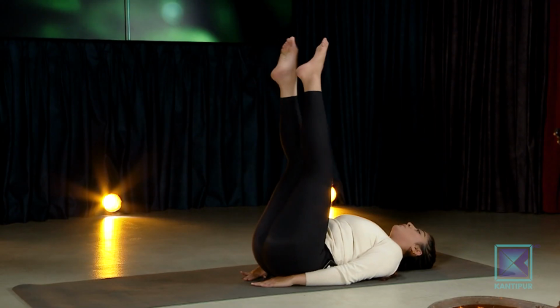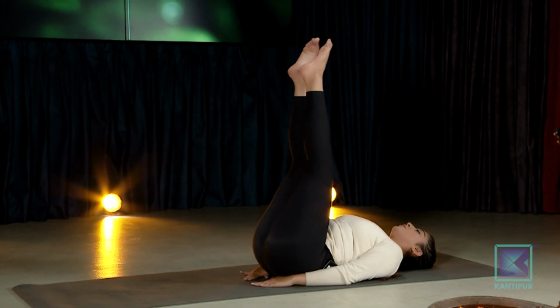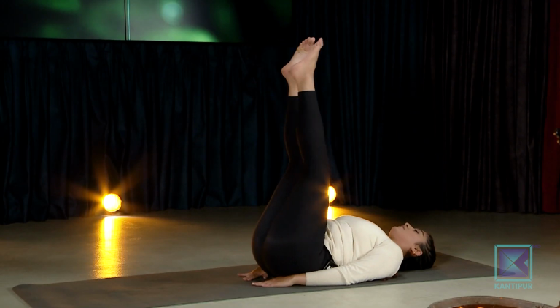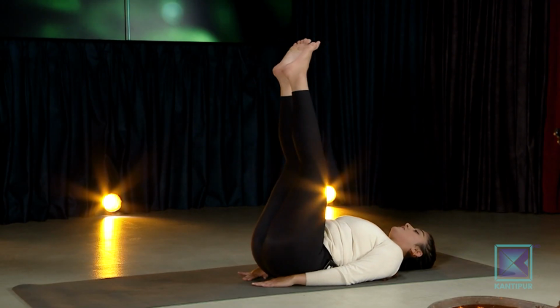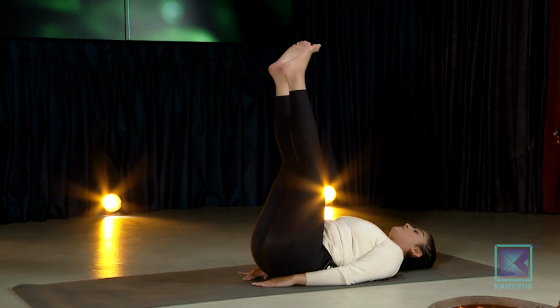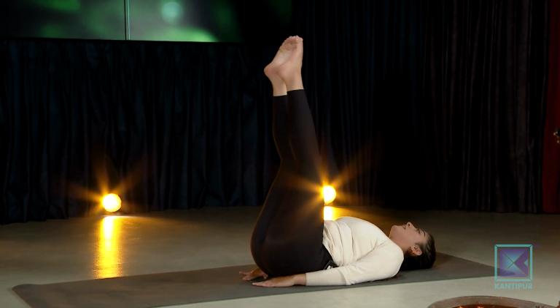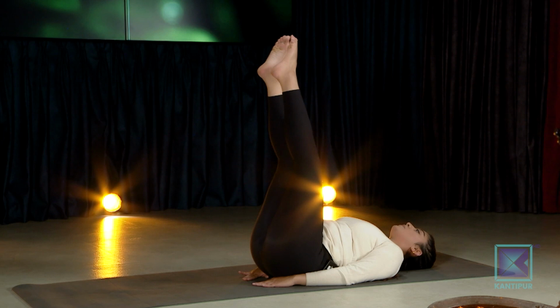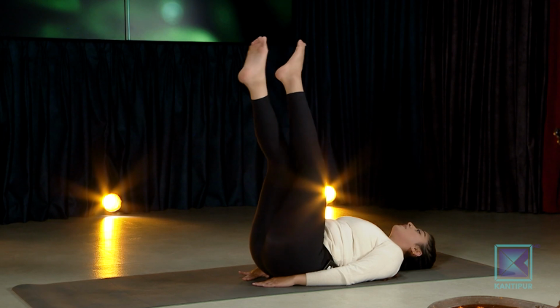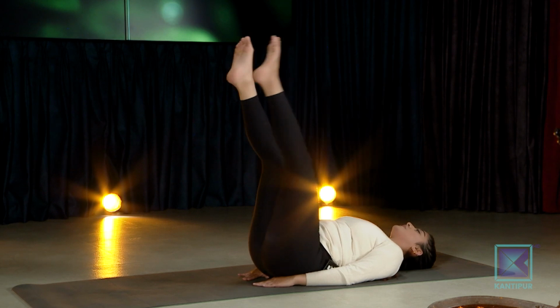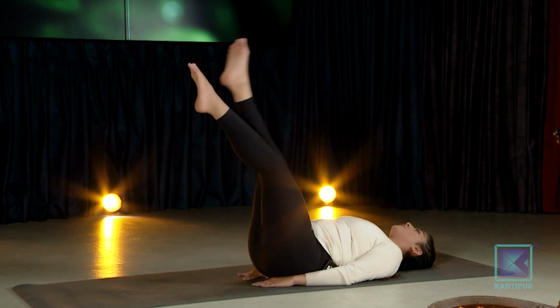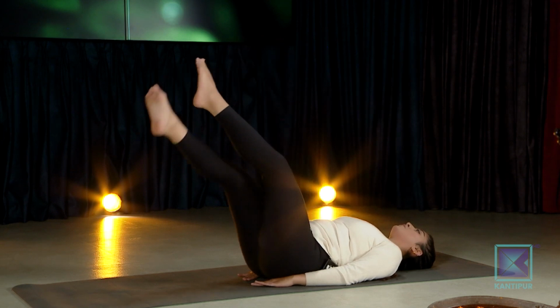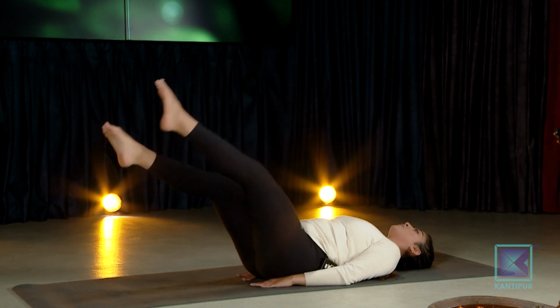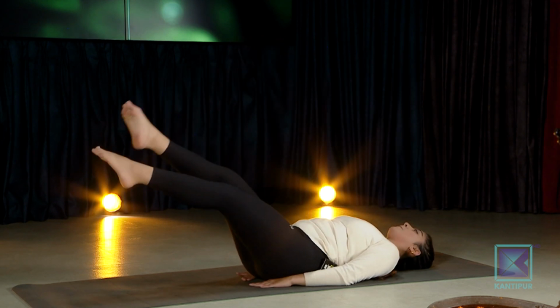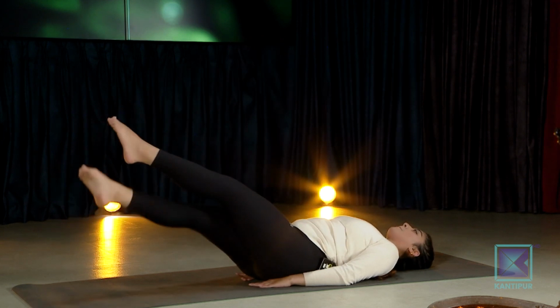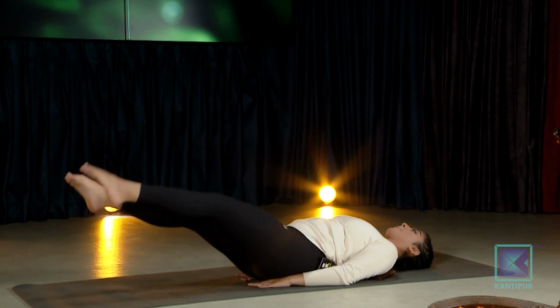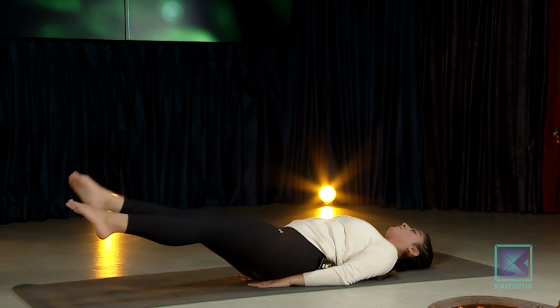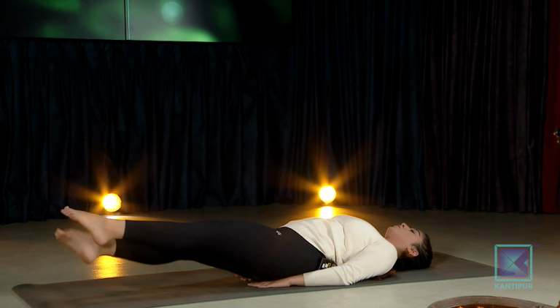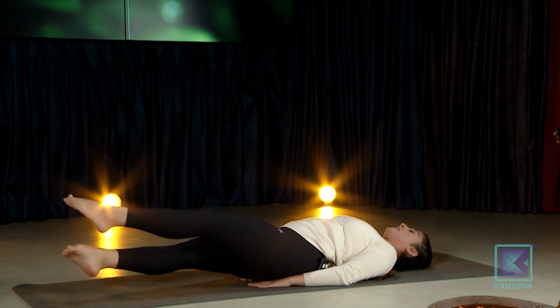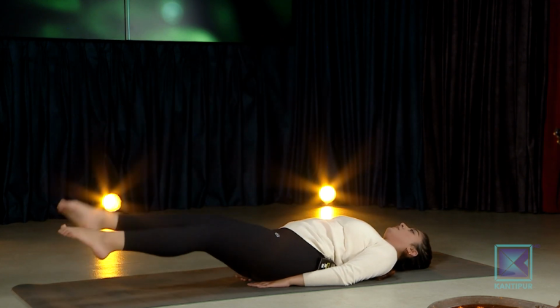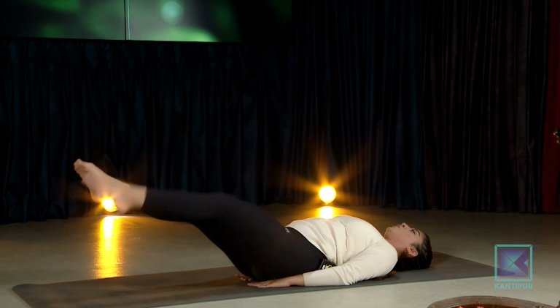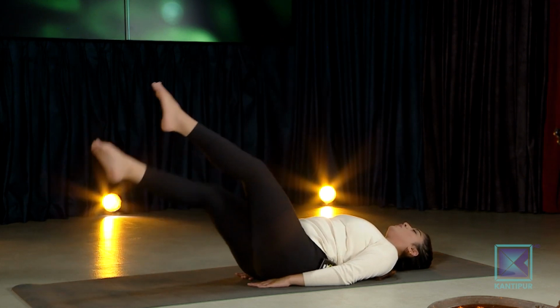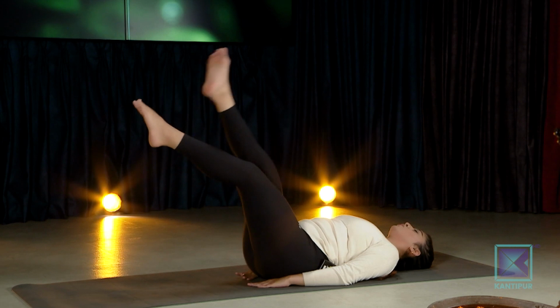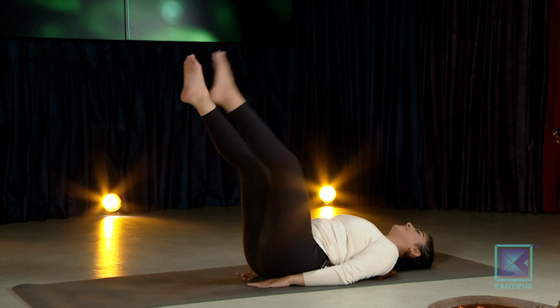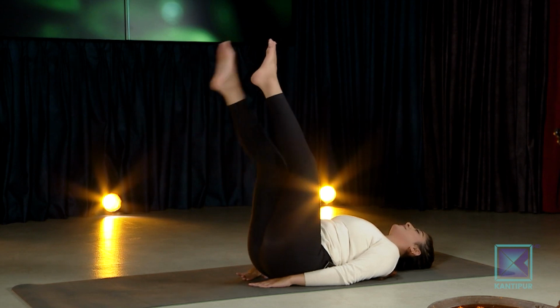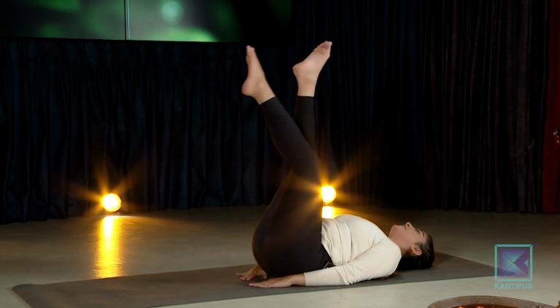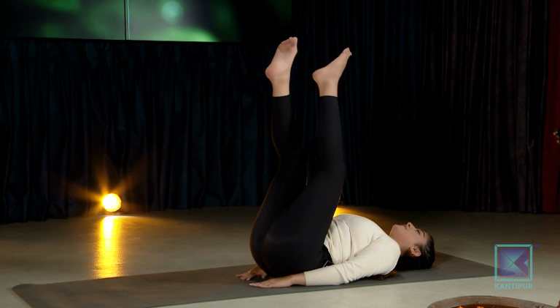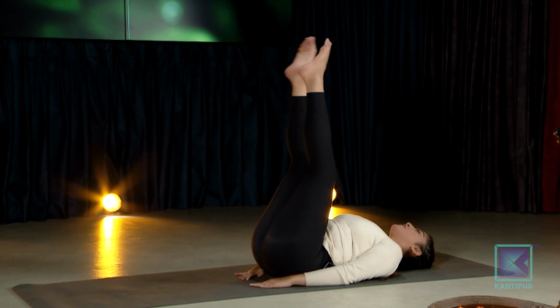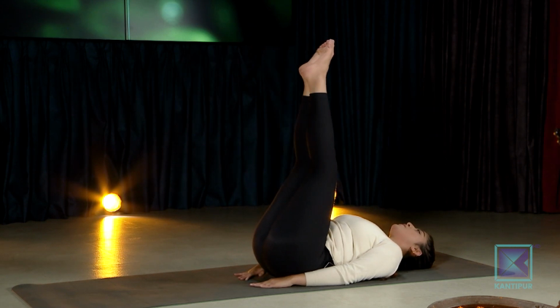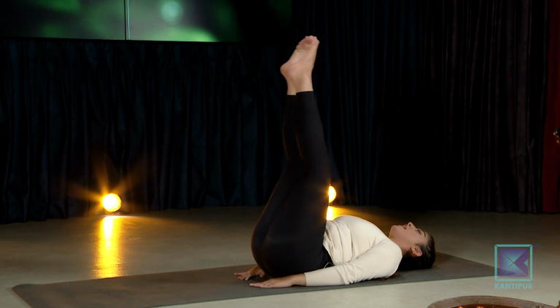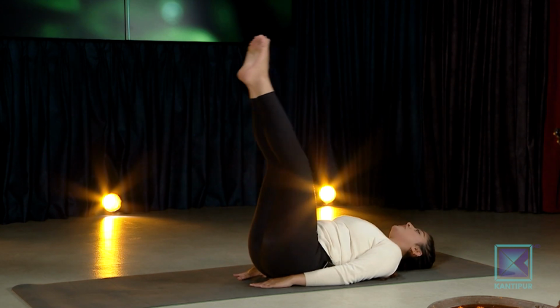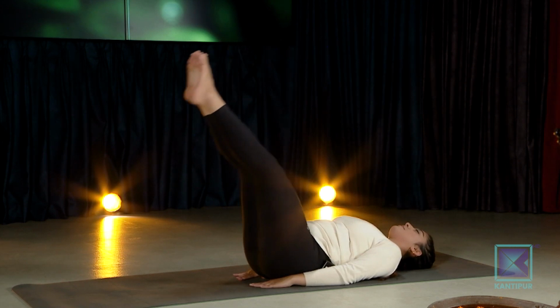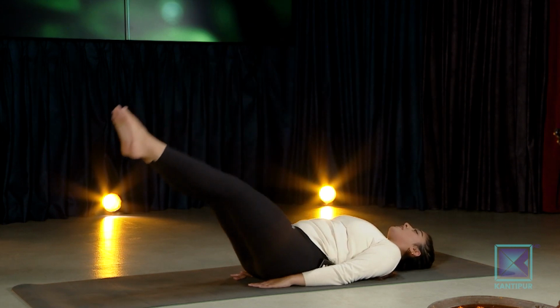If you want to take rest, take rest with your legs up. Come back down. One more time — and gently back down. Relax.